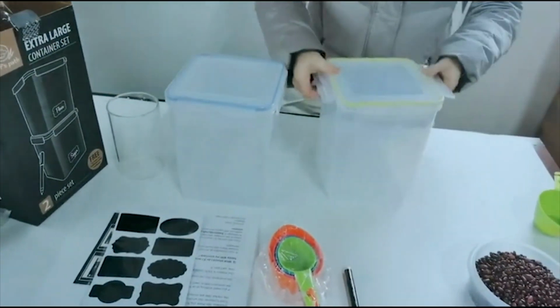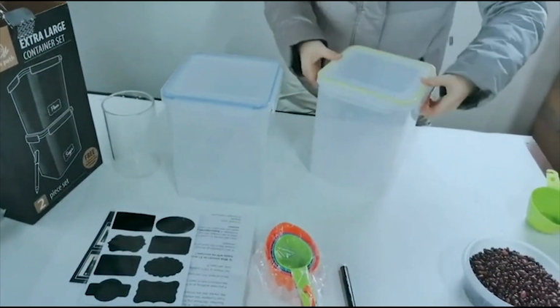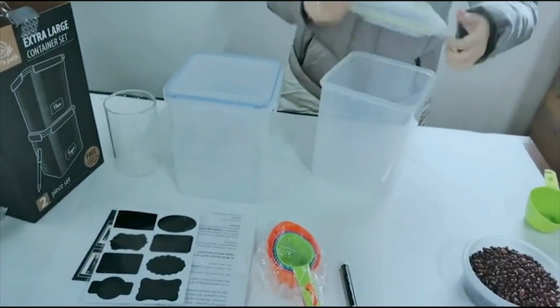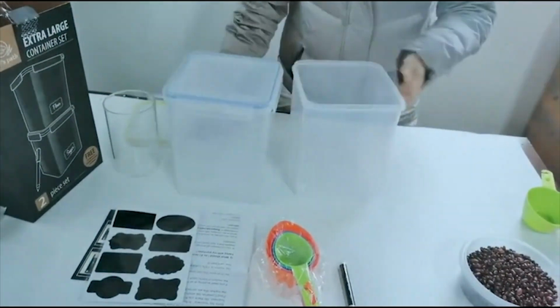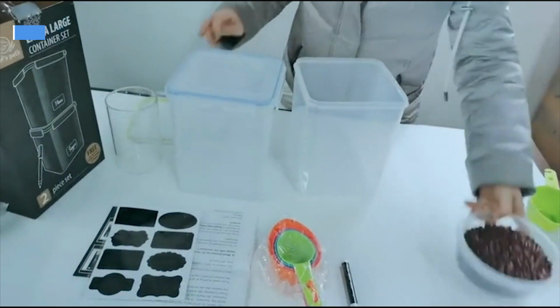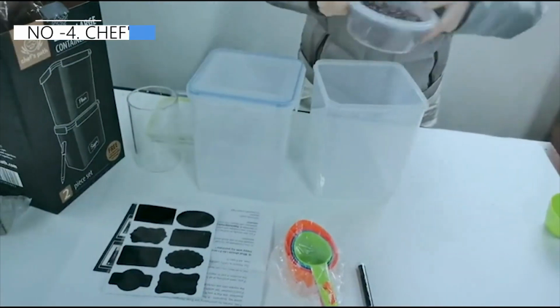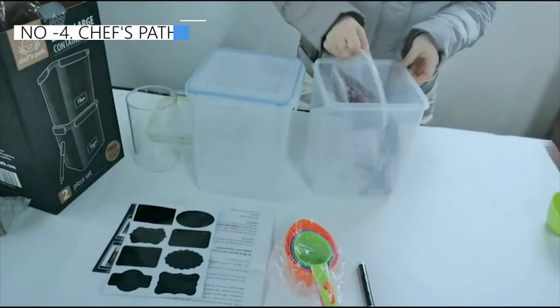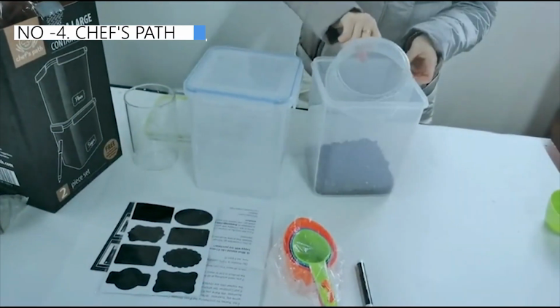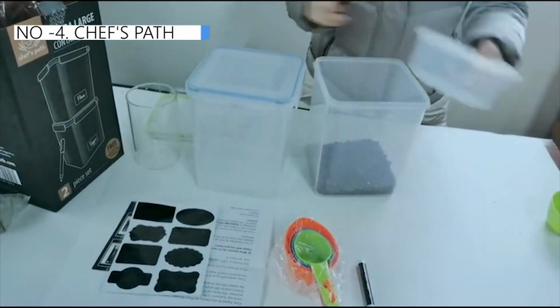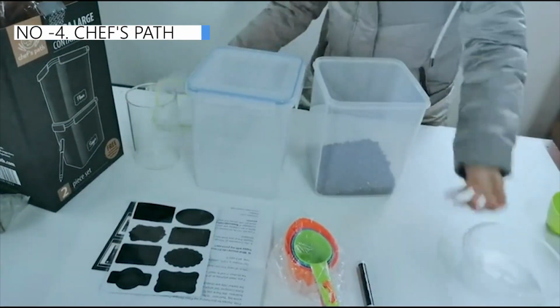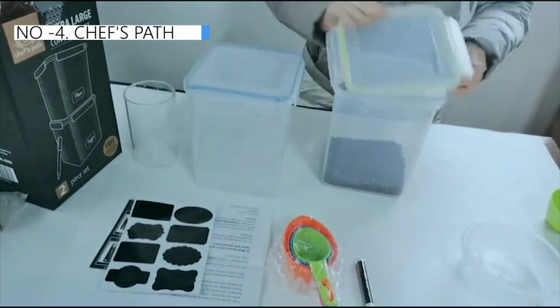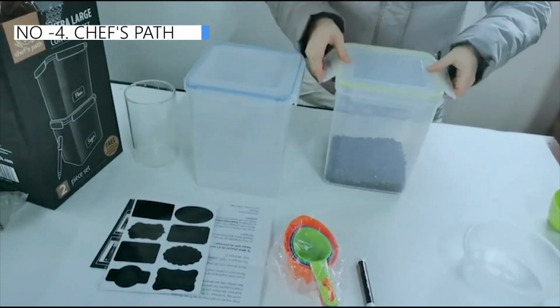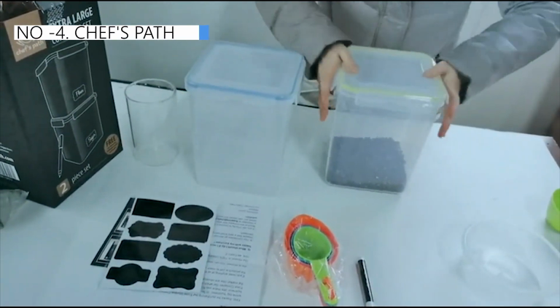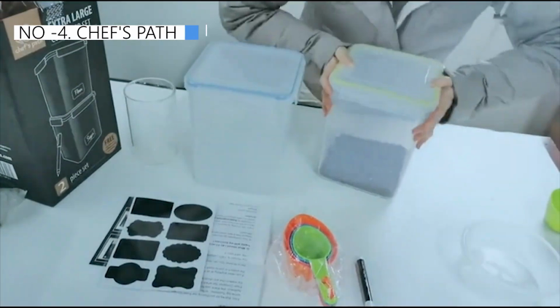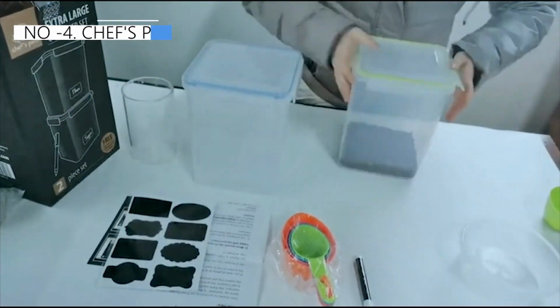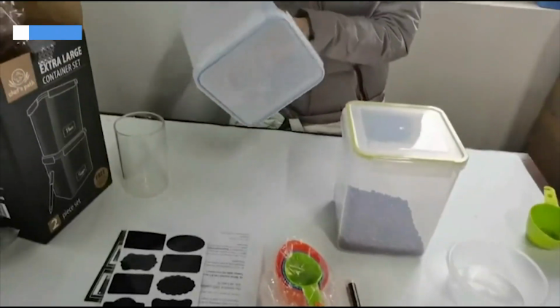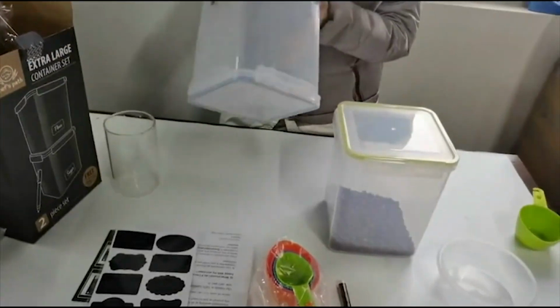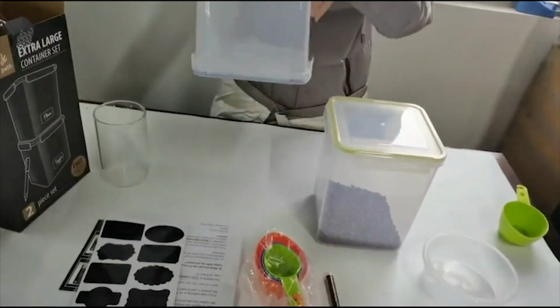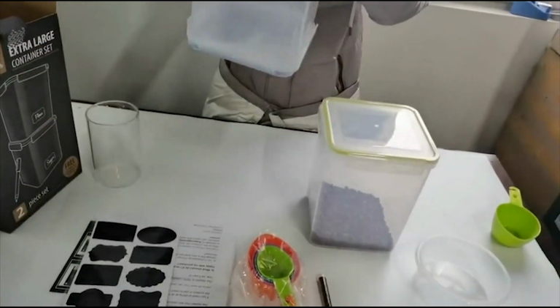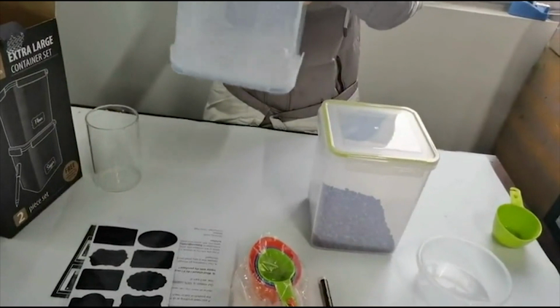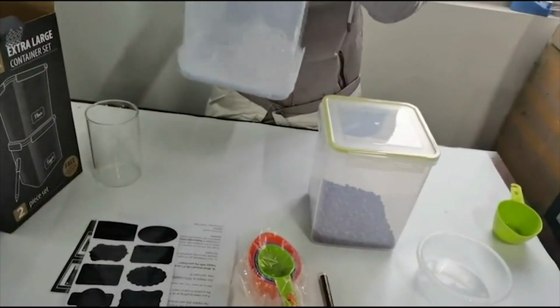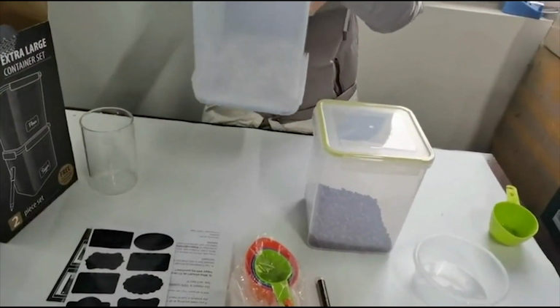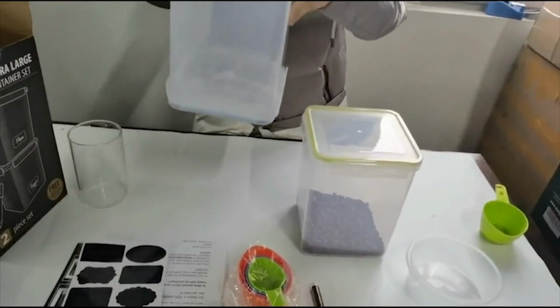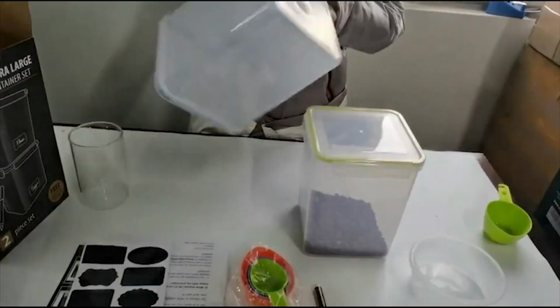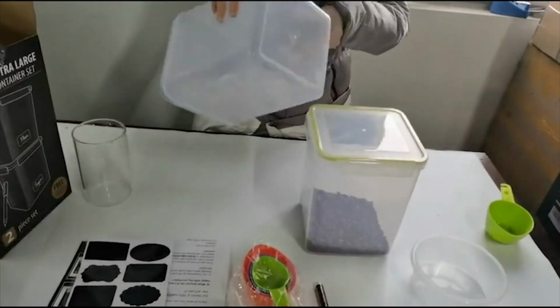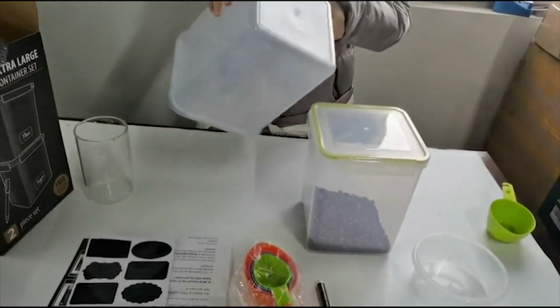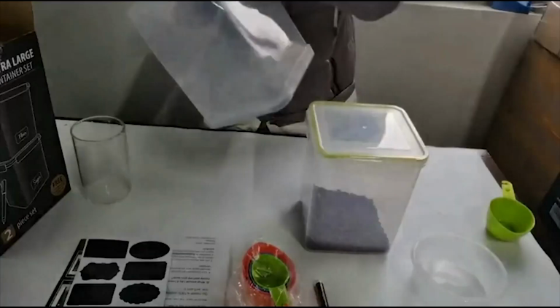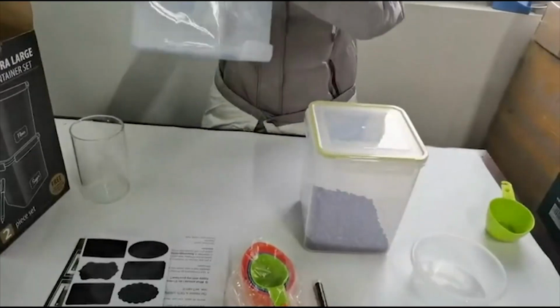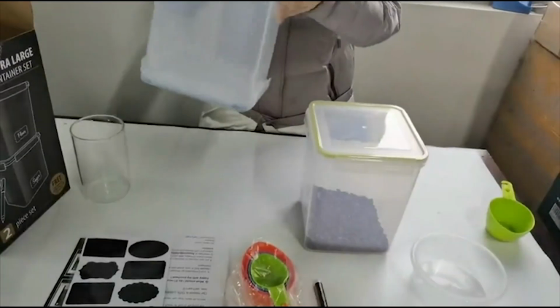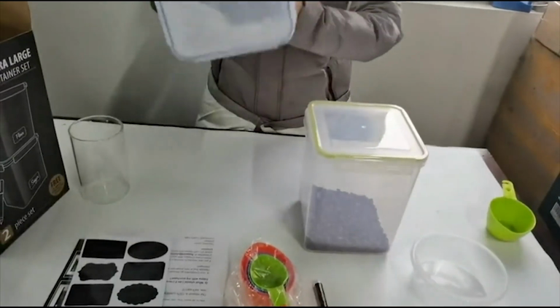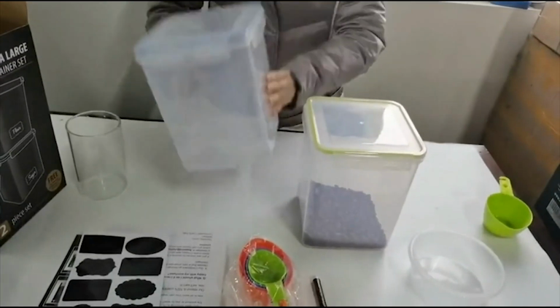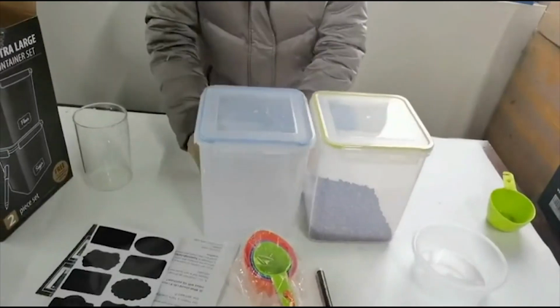The container is thinner than expected, but it is lightweight and can nest inside one another when not in use. This set is a great alternative to single-use bags, both for food freshness and environmental friendliness.